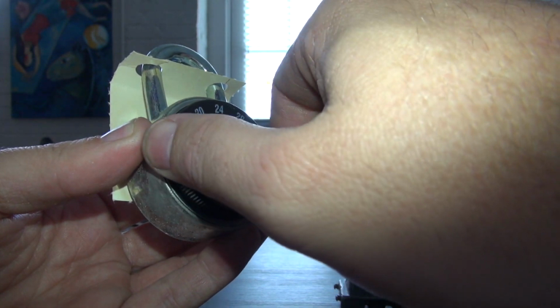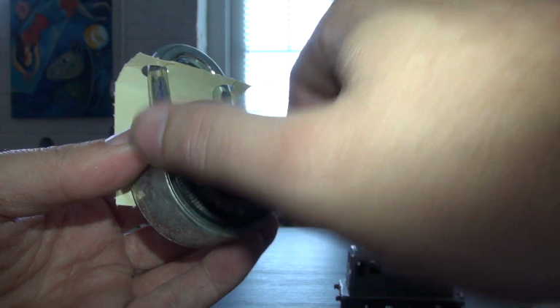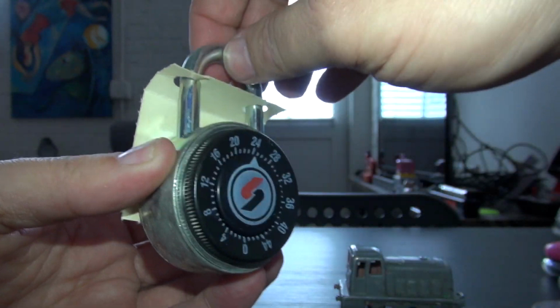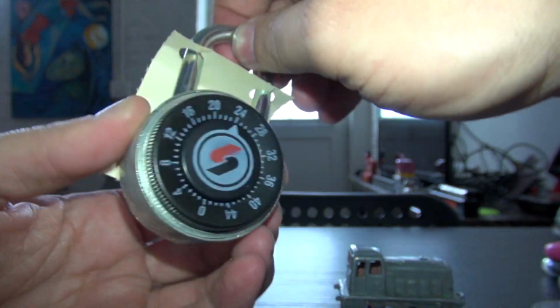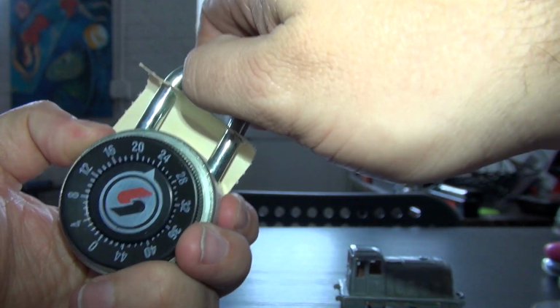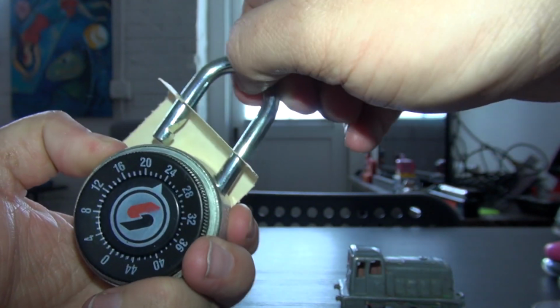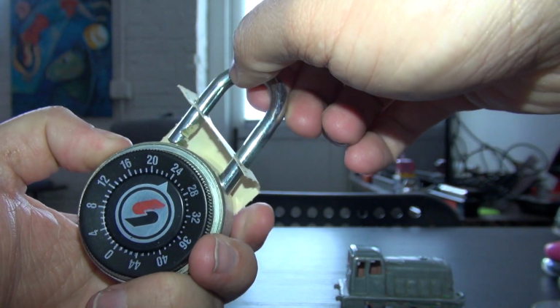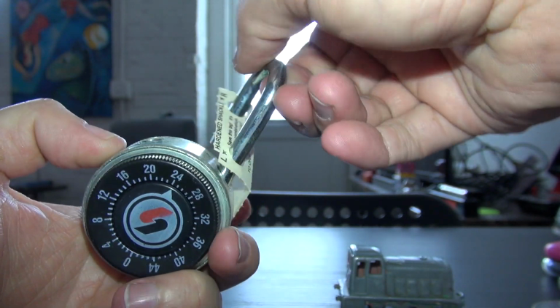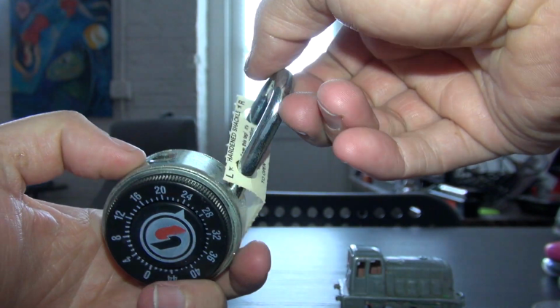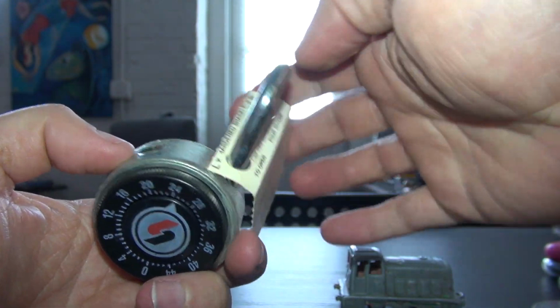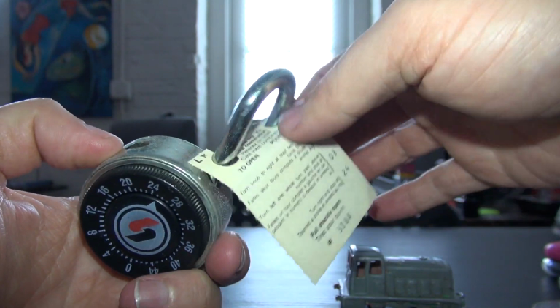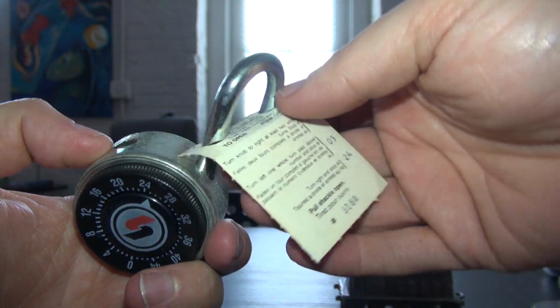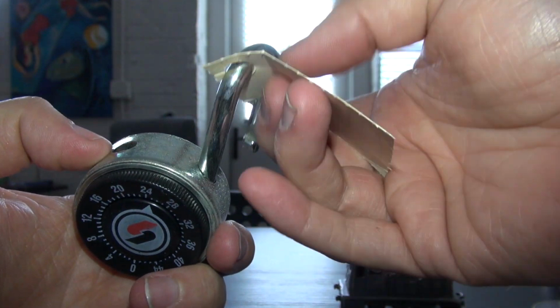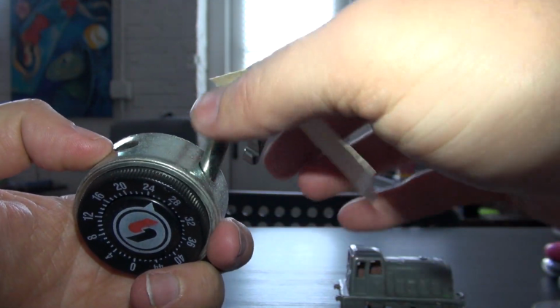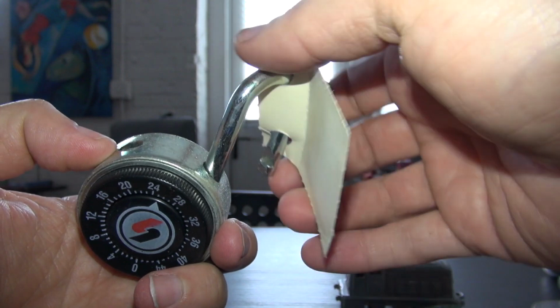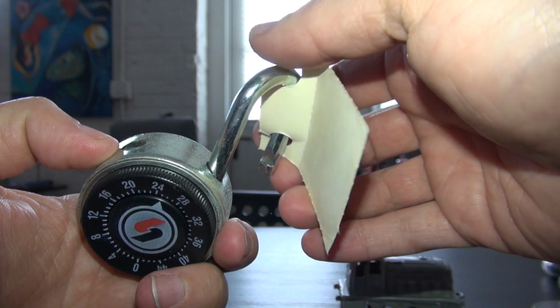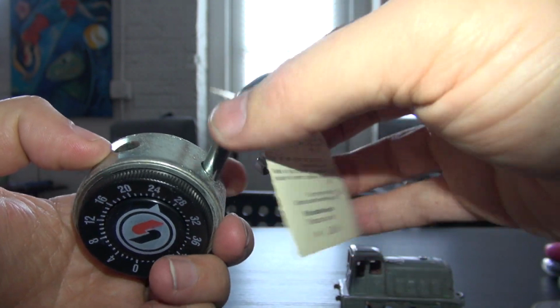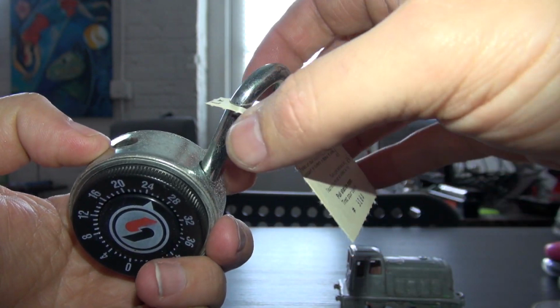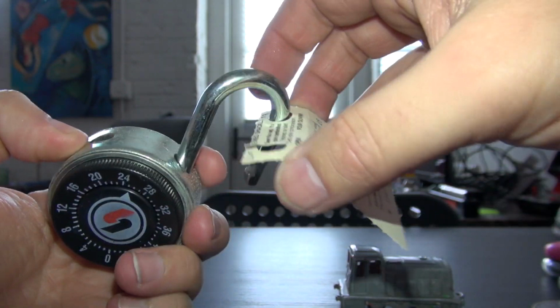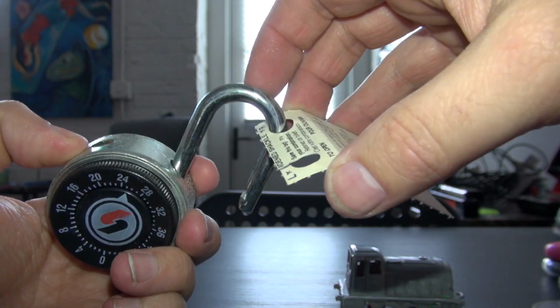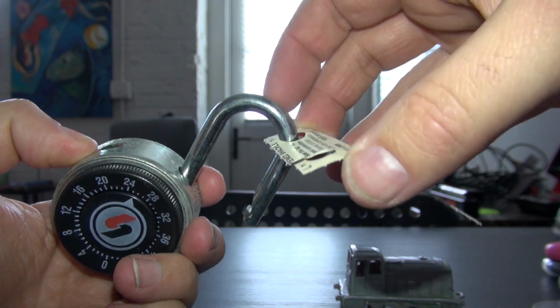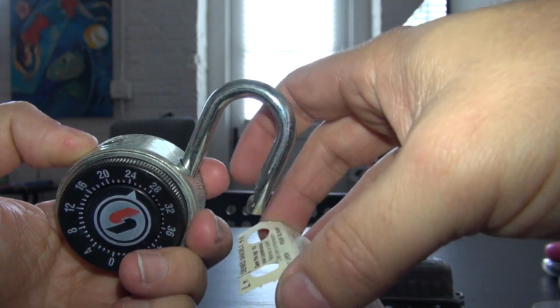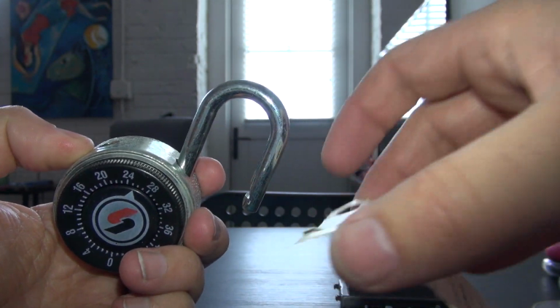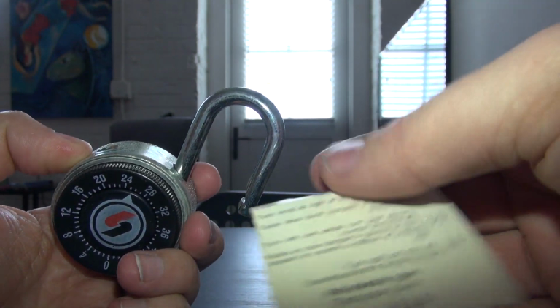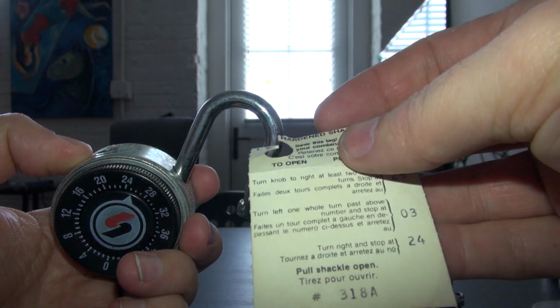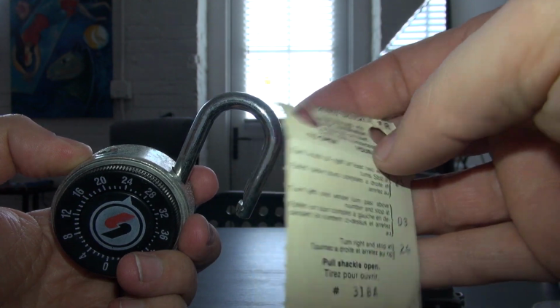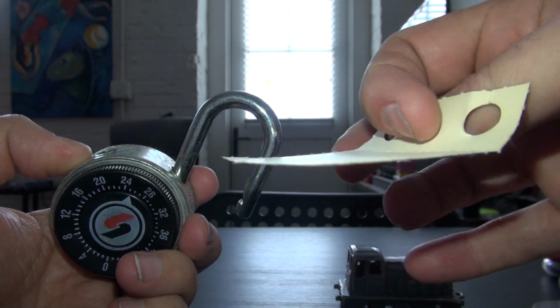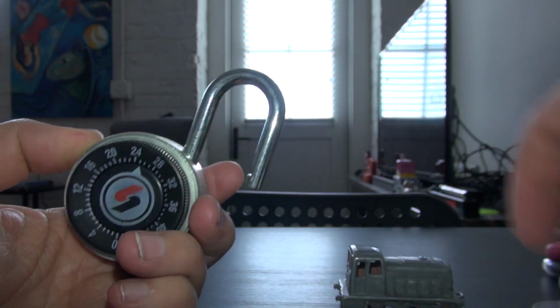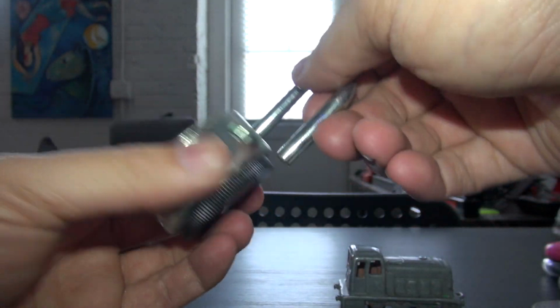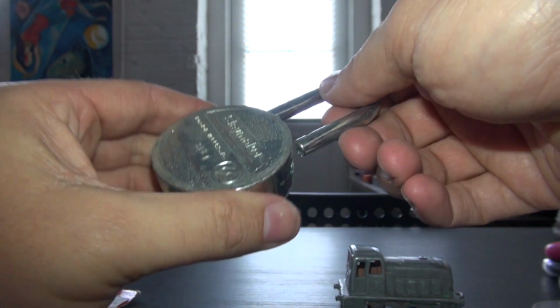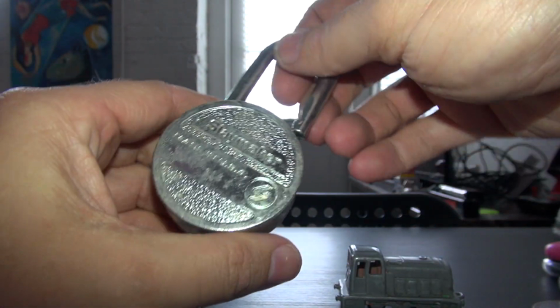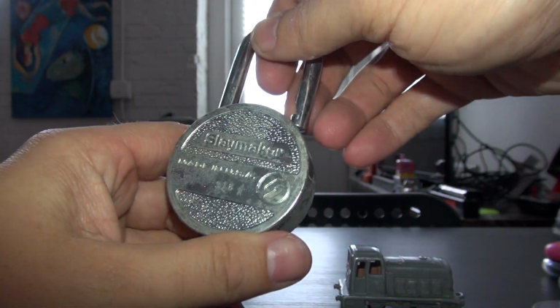It should open — yep, pops right open! Let's take the tag off. There we go, there's the tag, and here's the back of the lock.